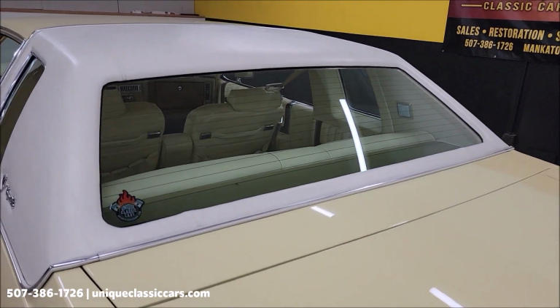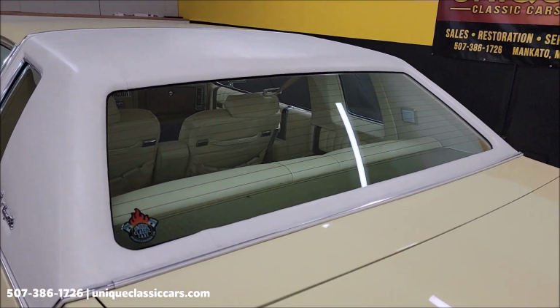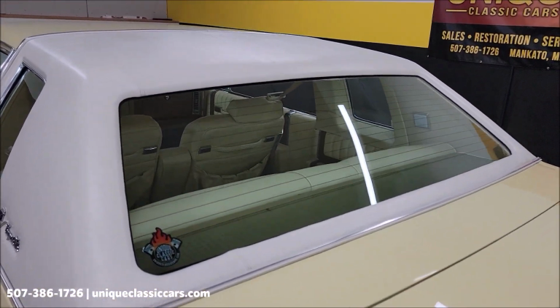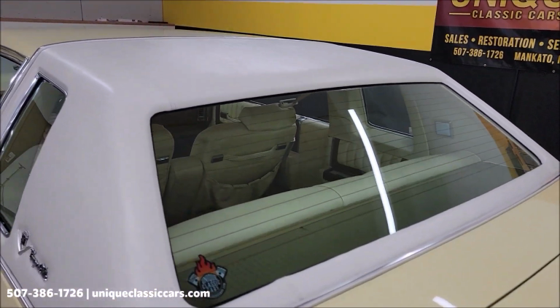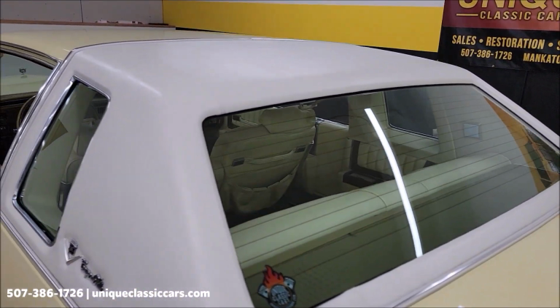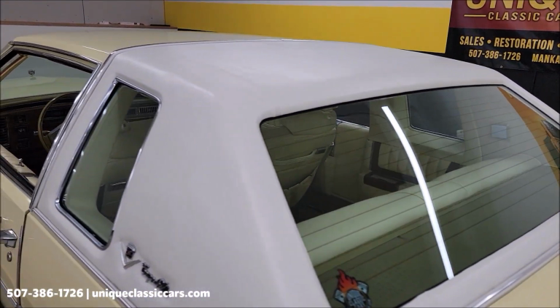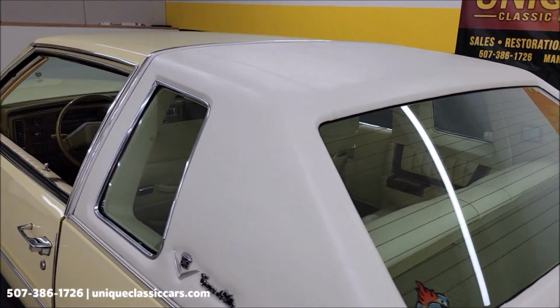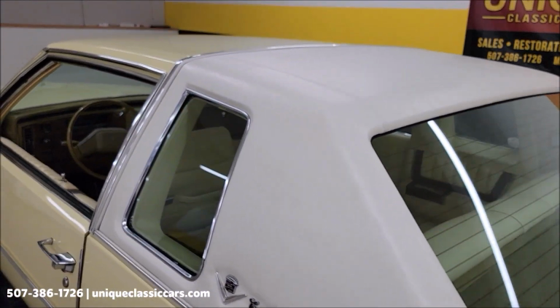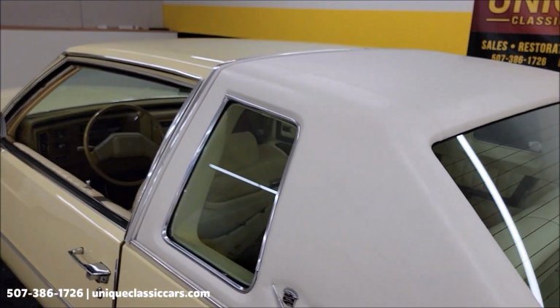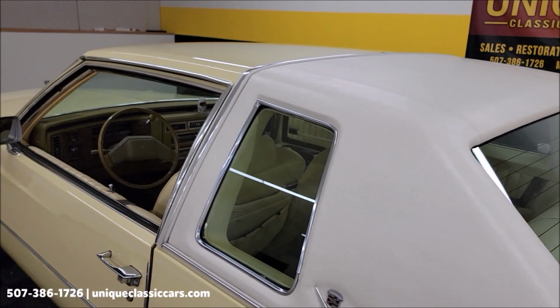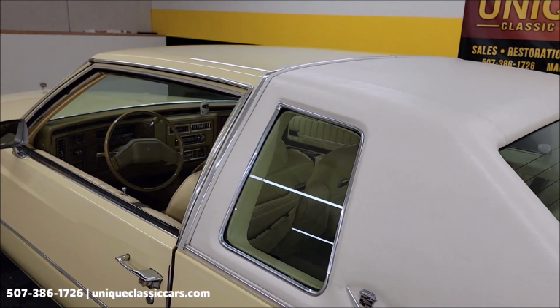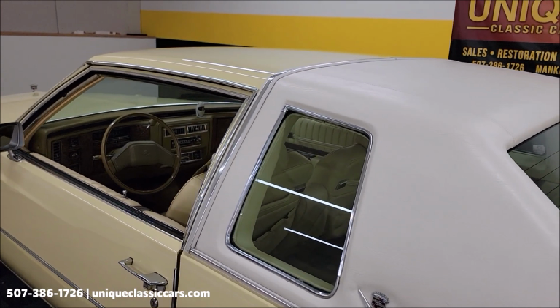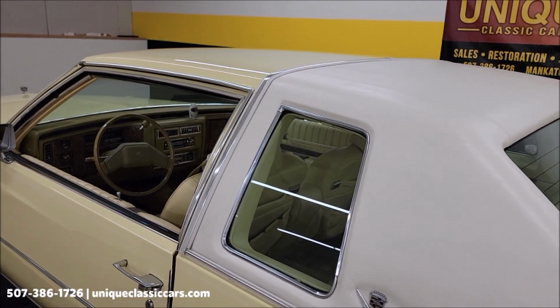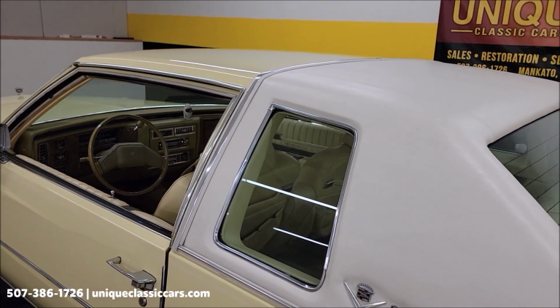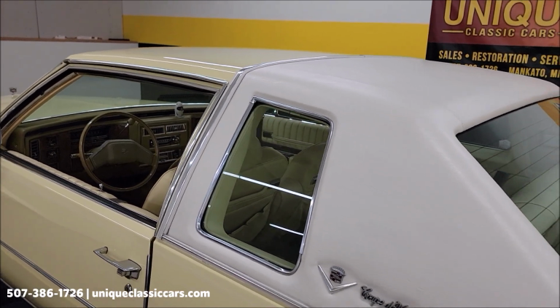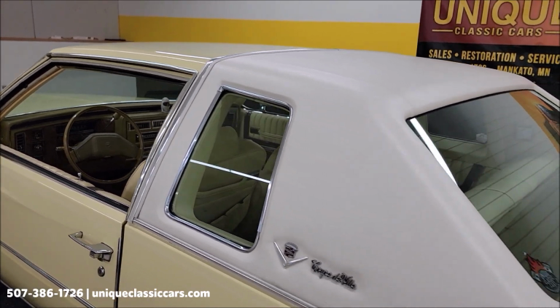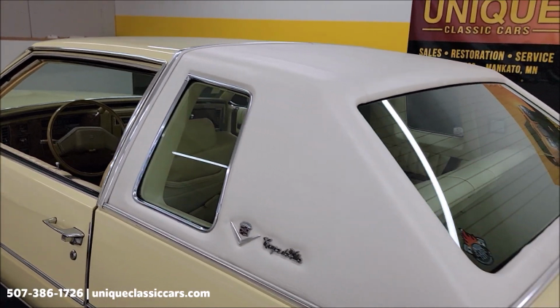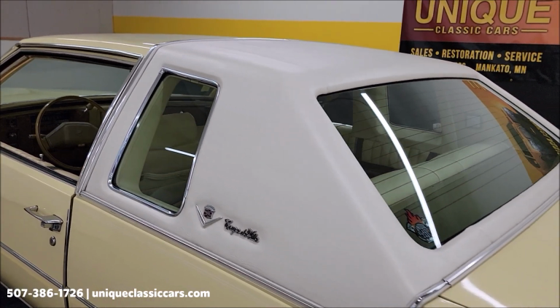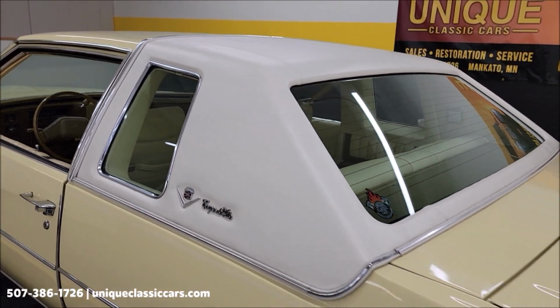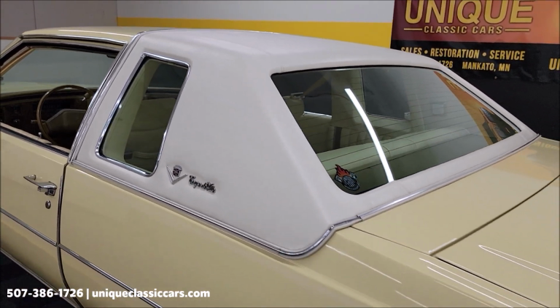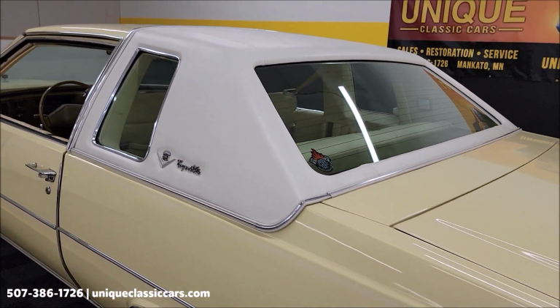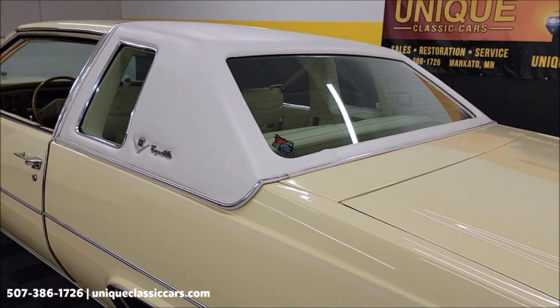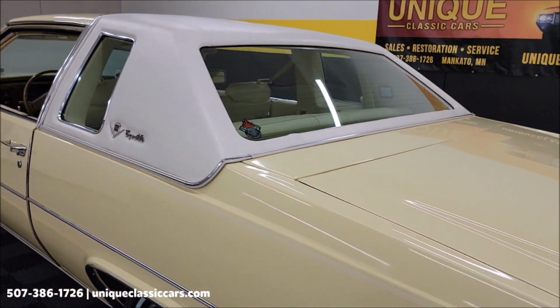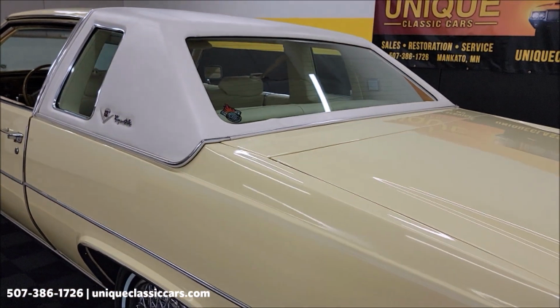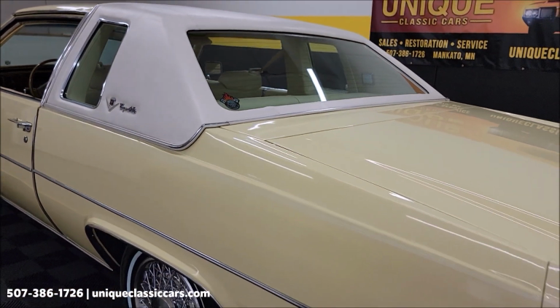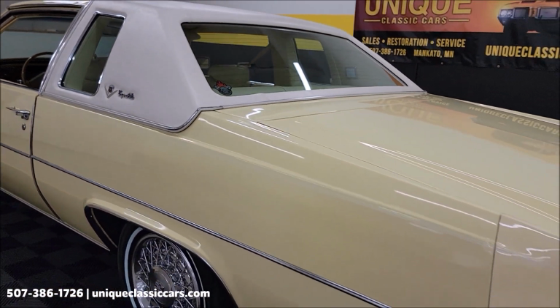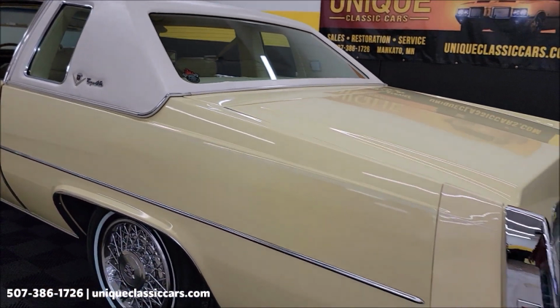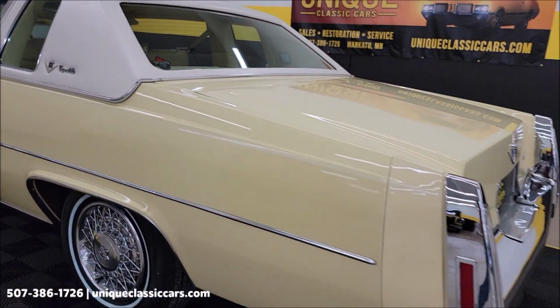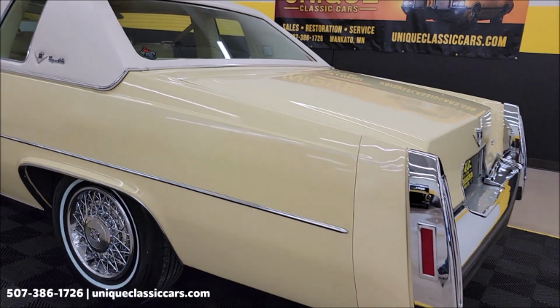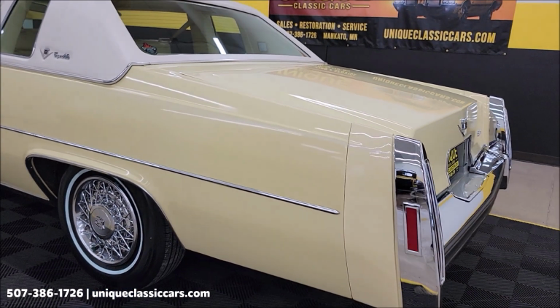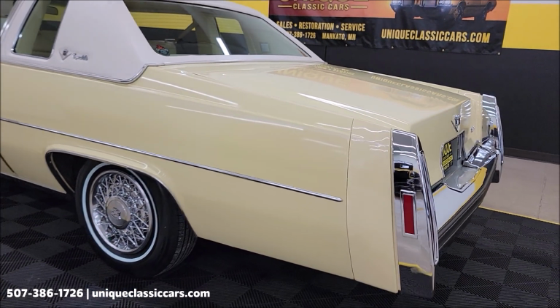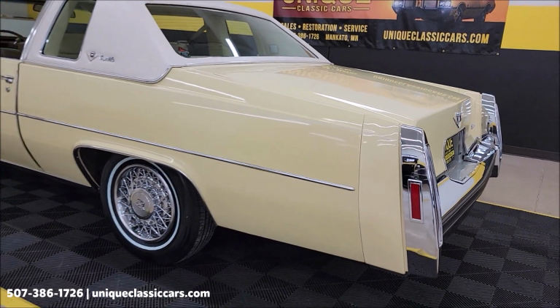Take your time looking through the still pictures at UniqueClassicCars.com. Click on the link down below this video in the description — it's going to take you right there.